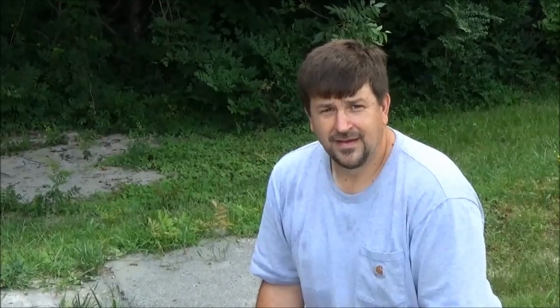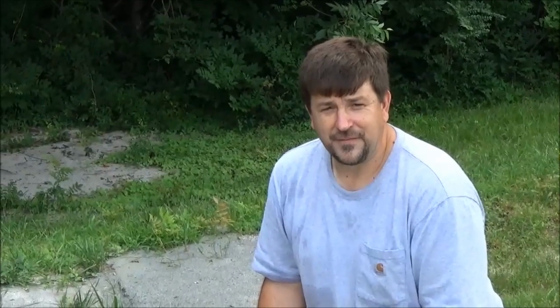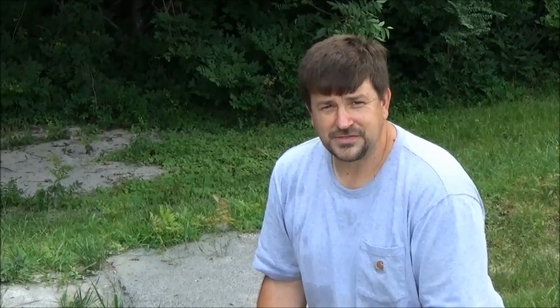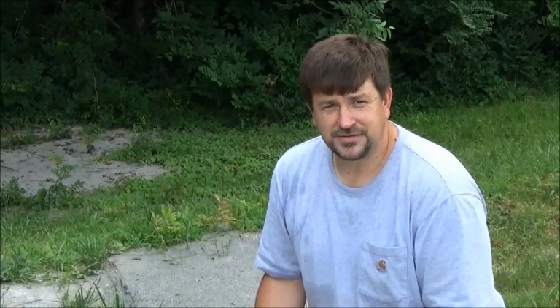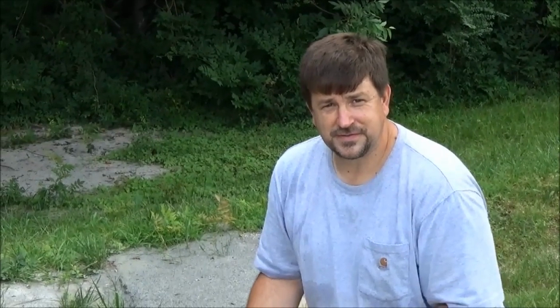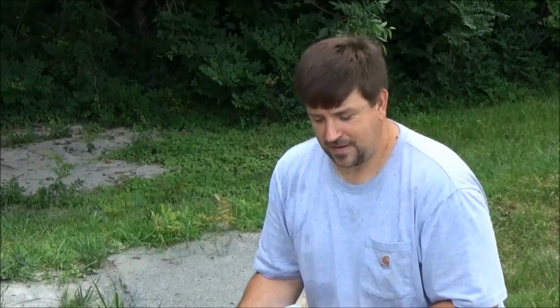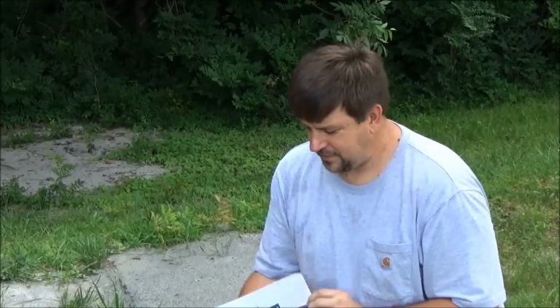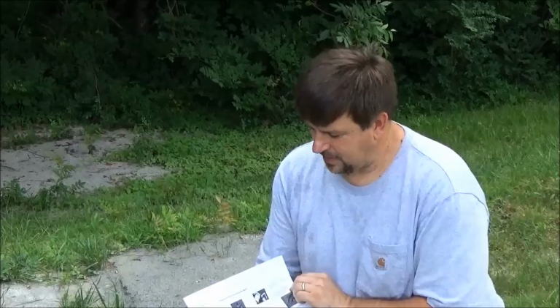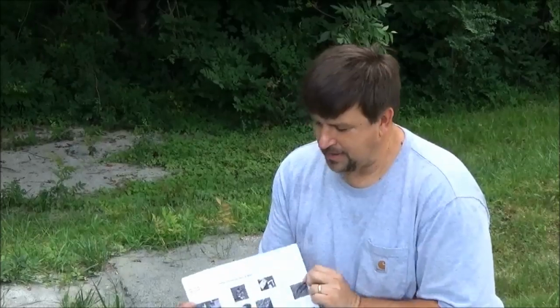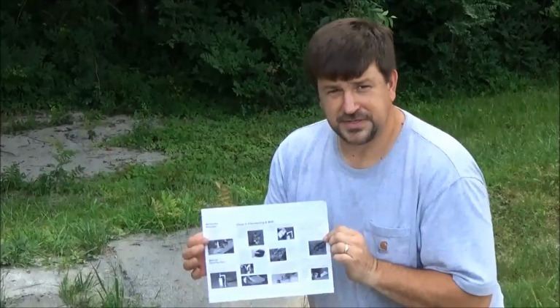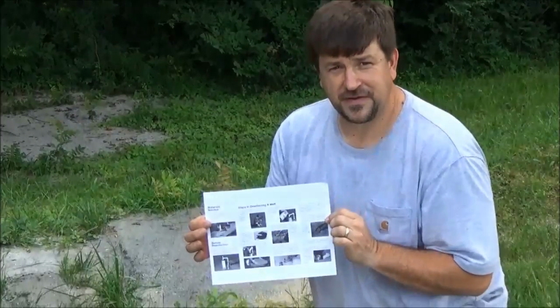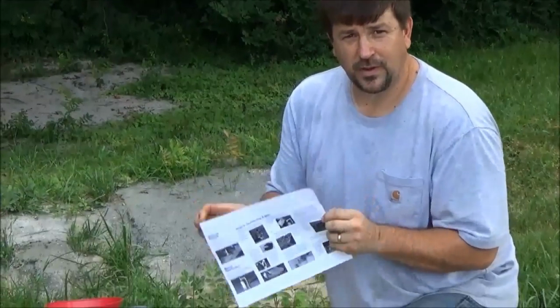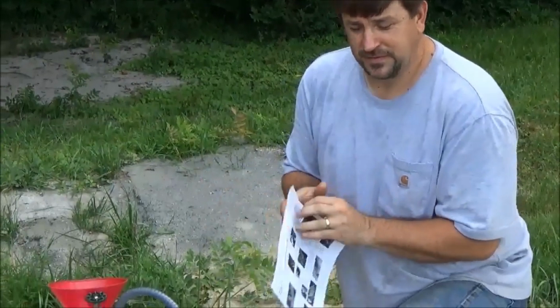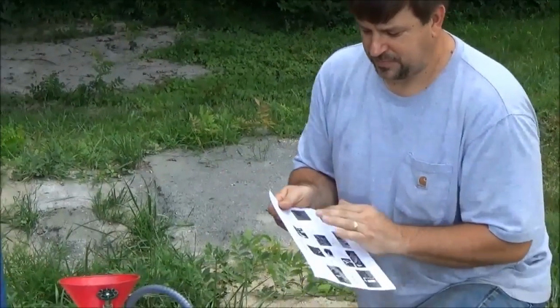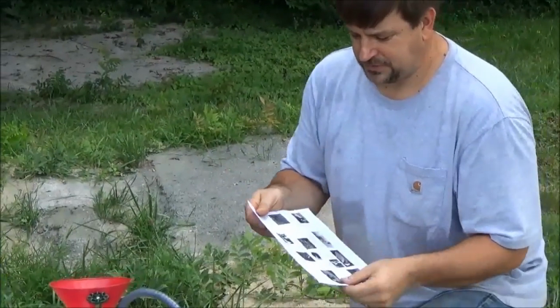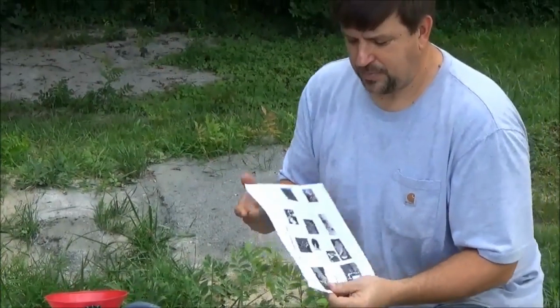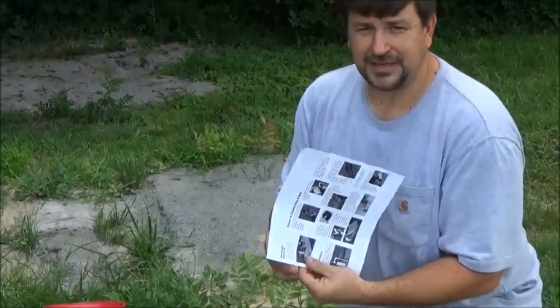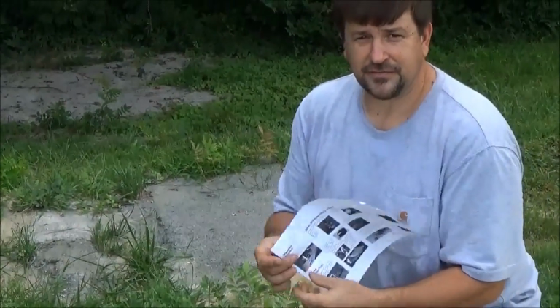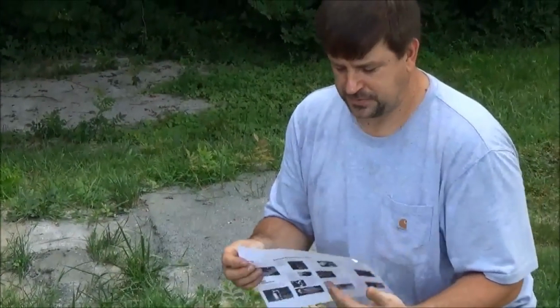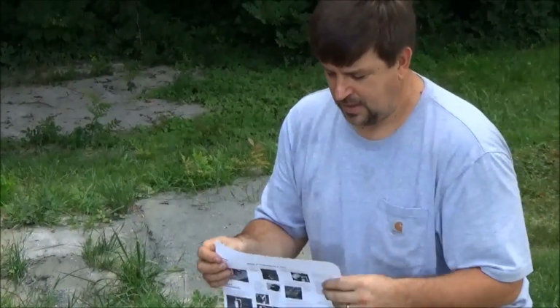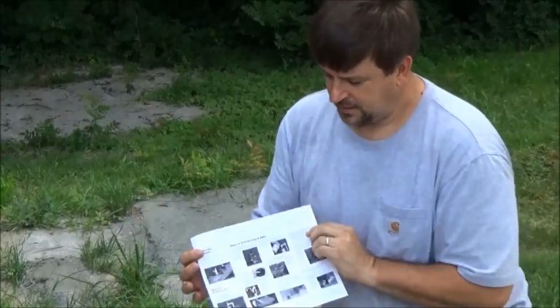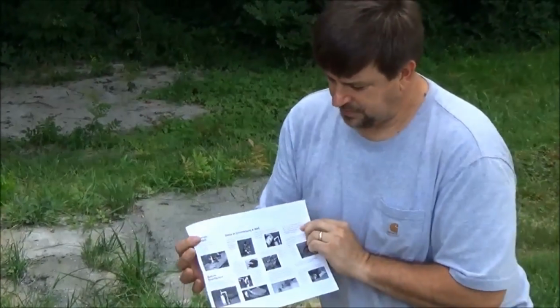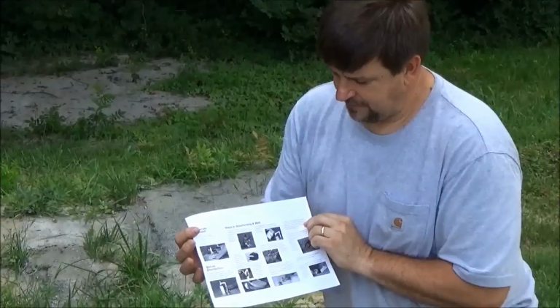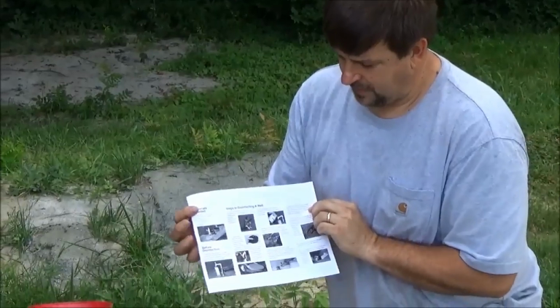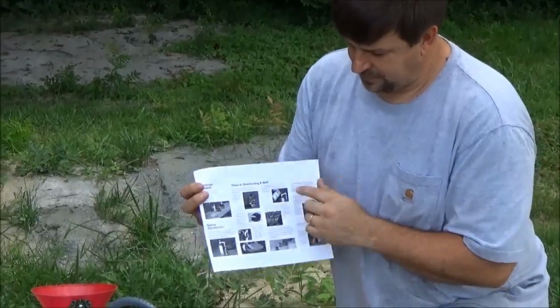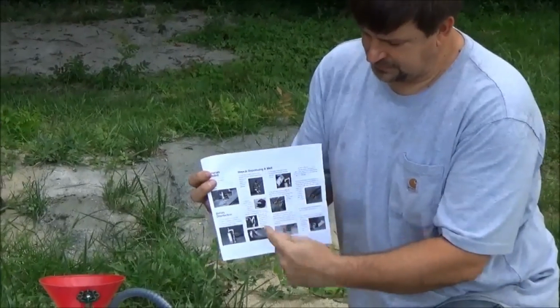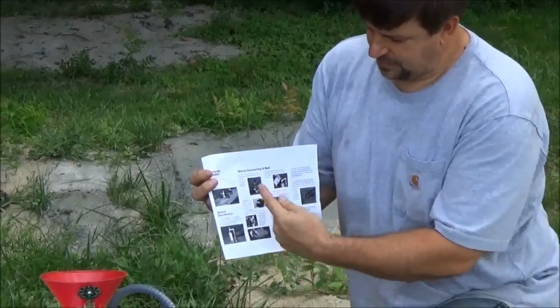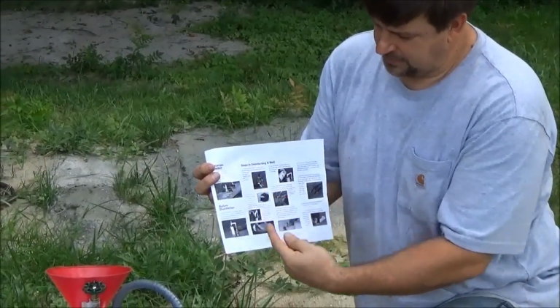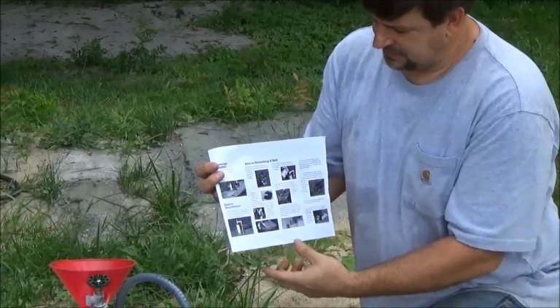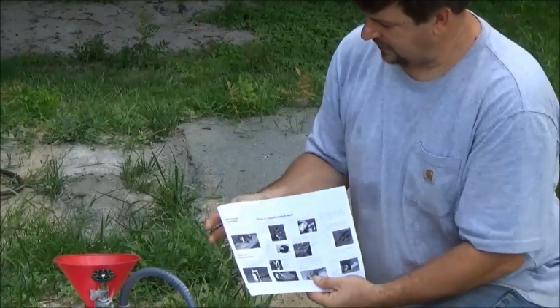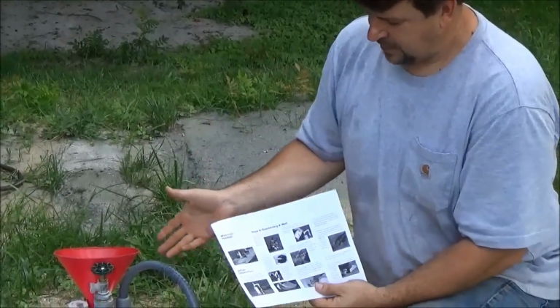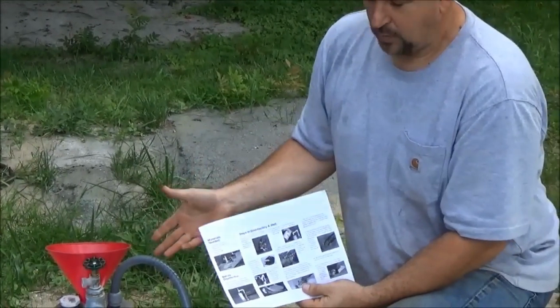Hey folks, Engineer 775 here. I'm about to disinfect a well. This is a procedure — I'll put a link in the description, just a PDF file step-by-step on how you disinfect a well.